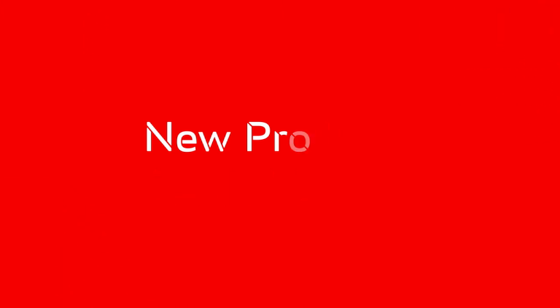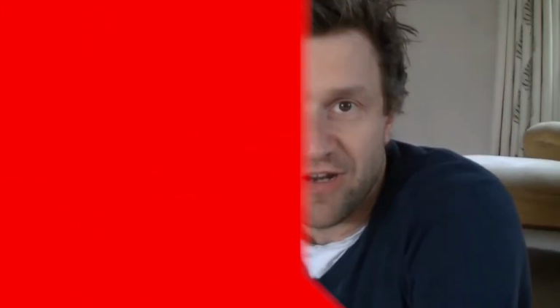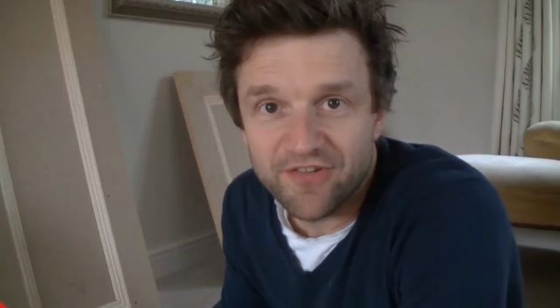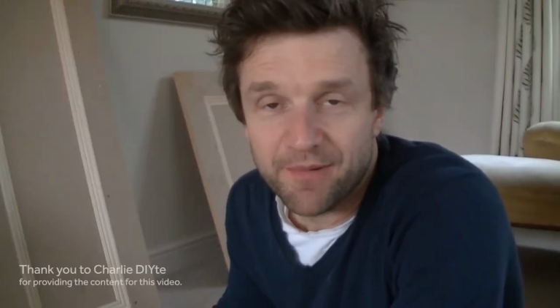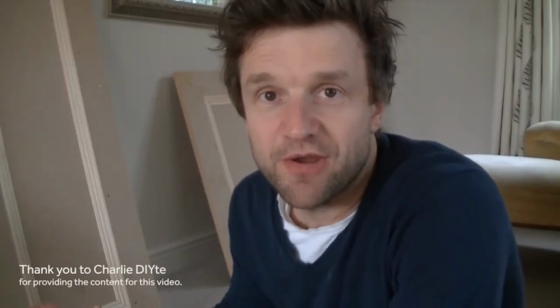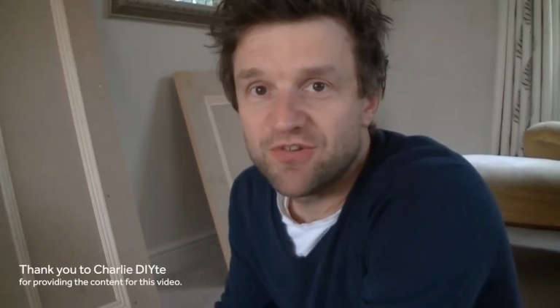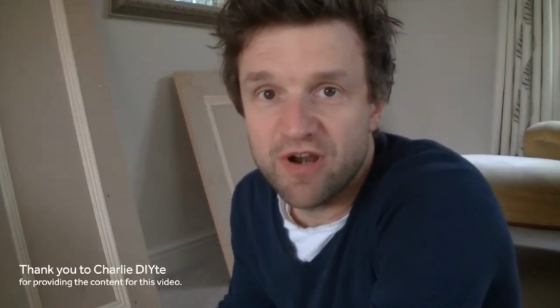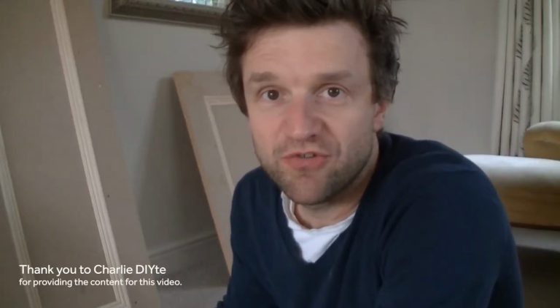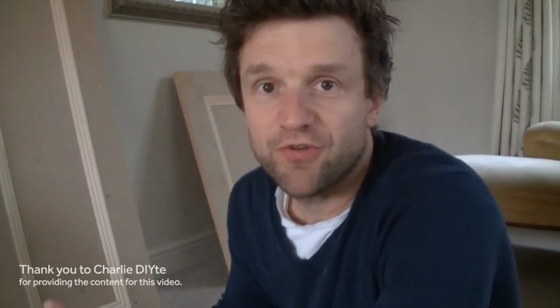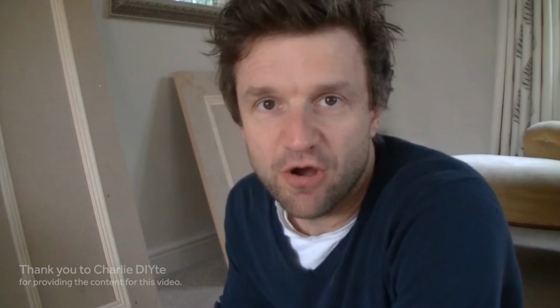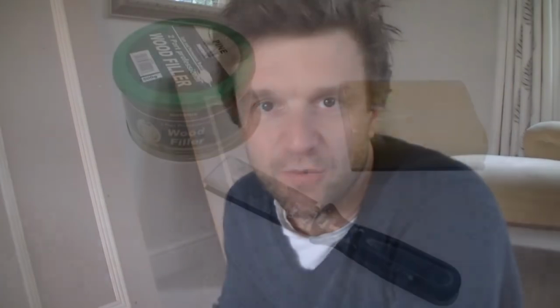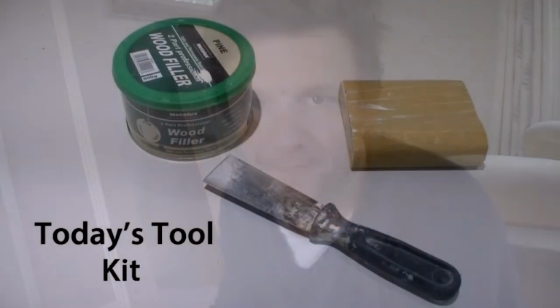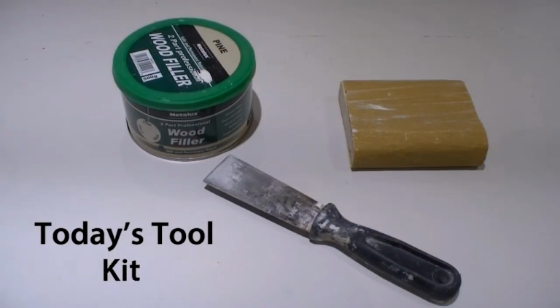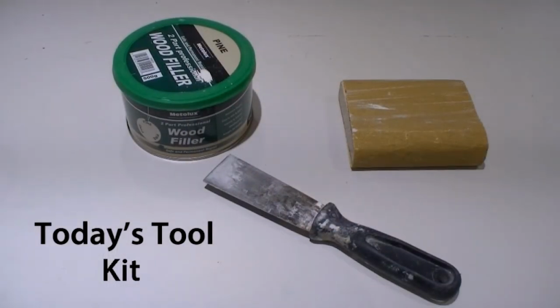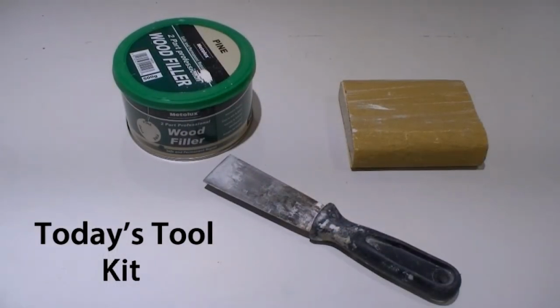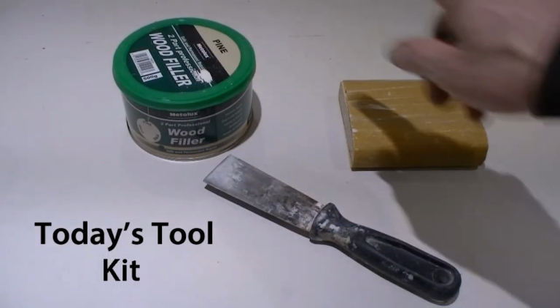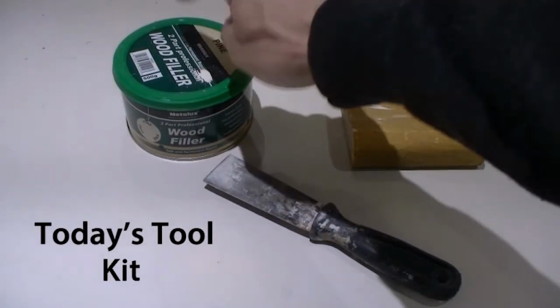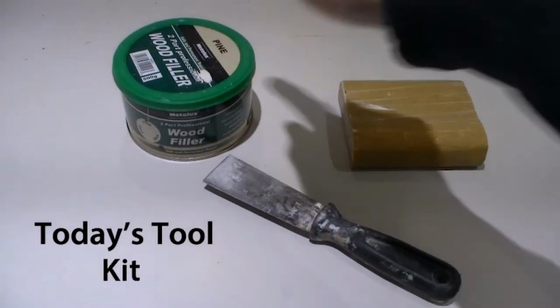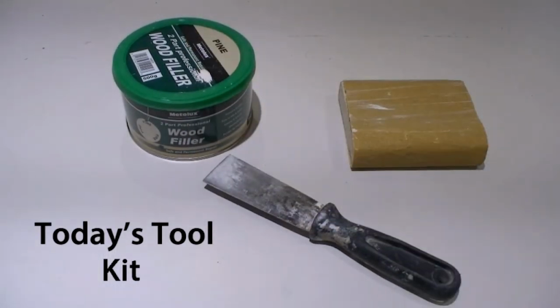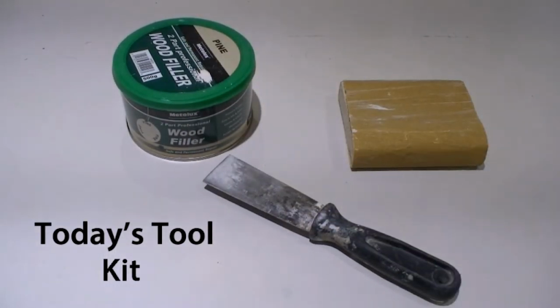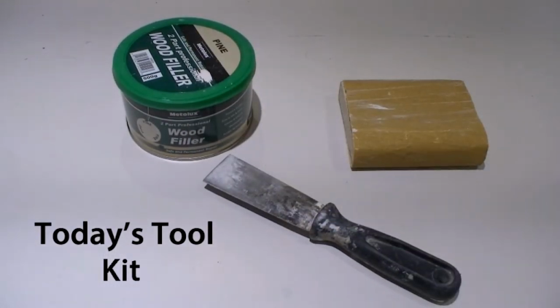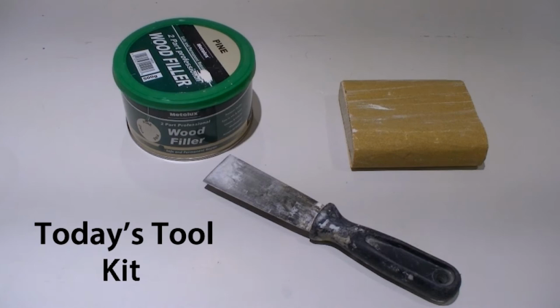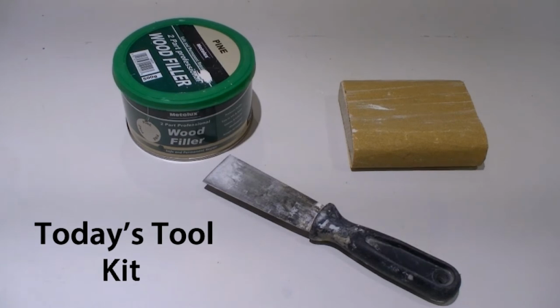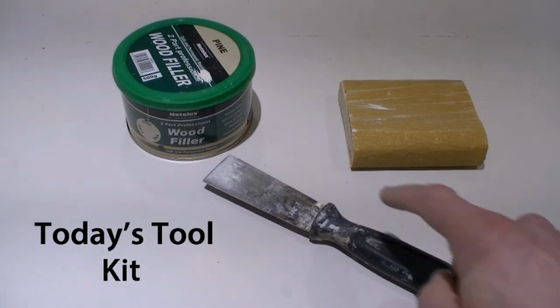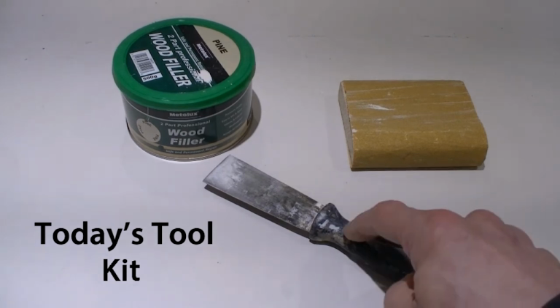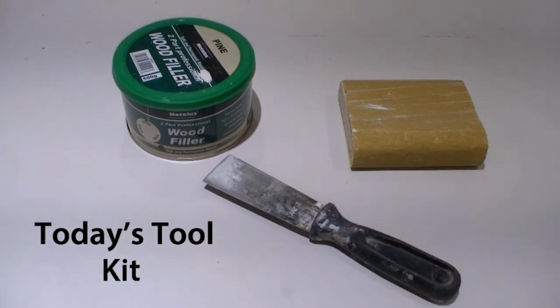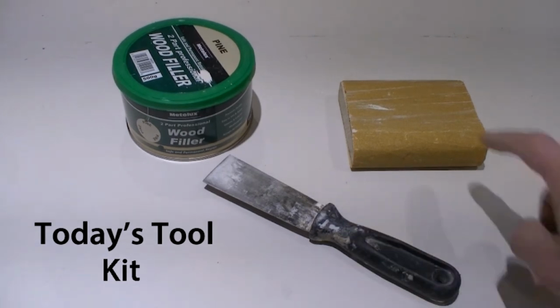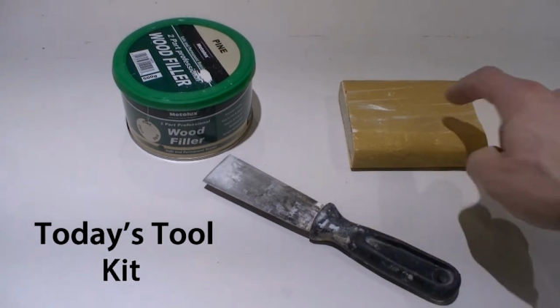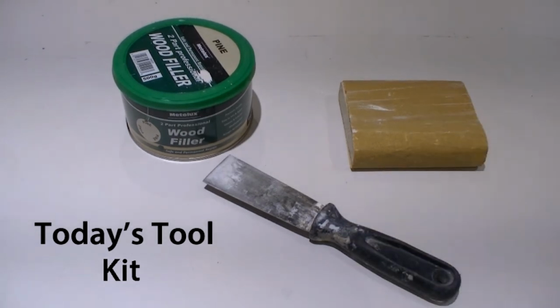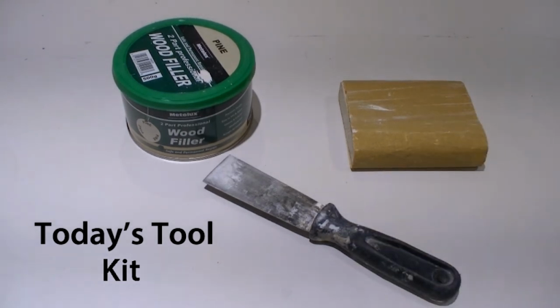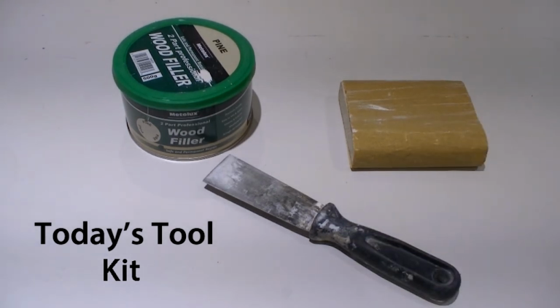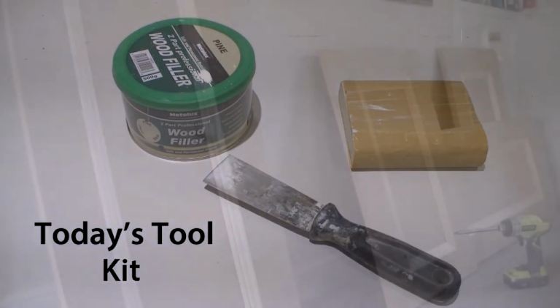Hi, I'm Charlie White and today I'm going to show you how to achieve a really good result filling holes in wood. Today's toolkit is nice and straightforward. We've got a two-part professional wood filler, a filling knife, and a block of wood wrapped in sandpaper.